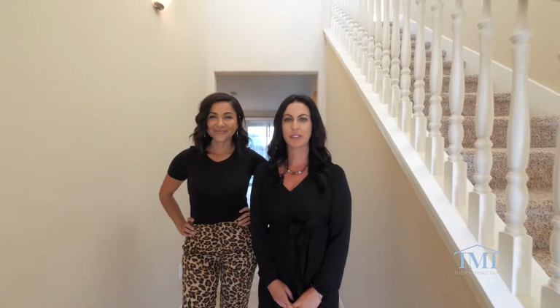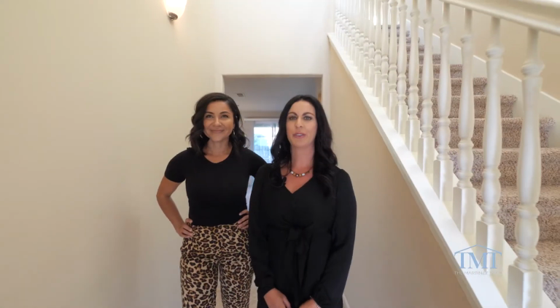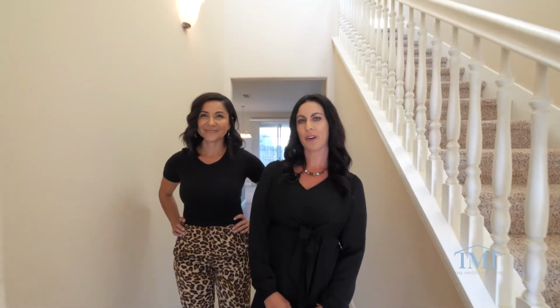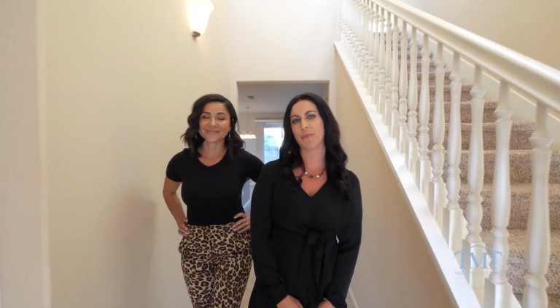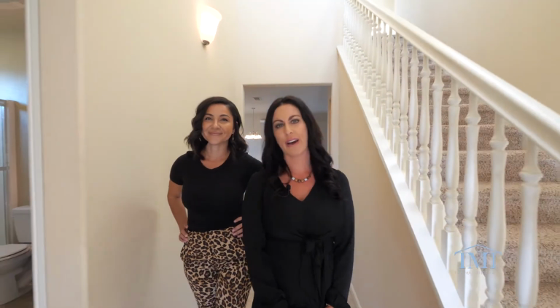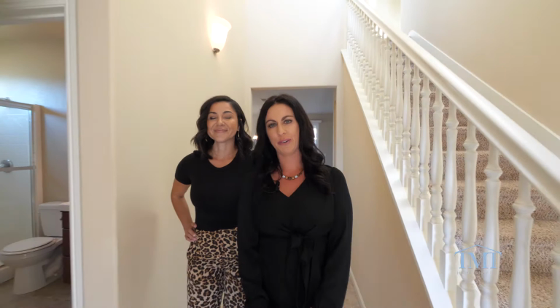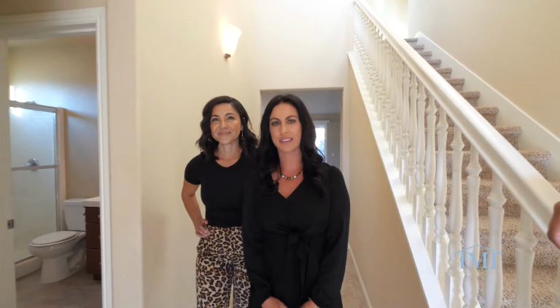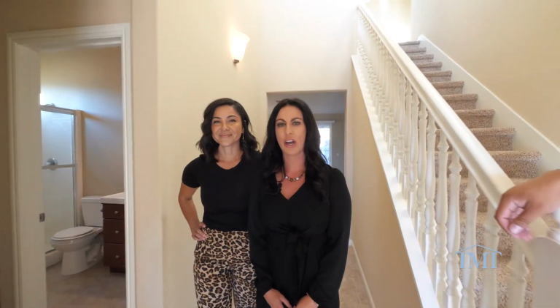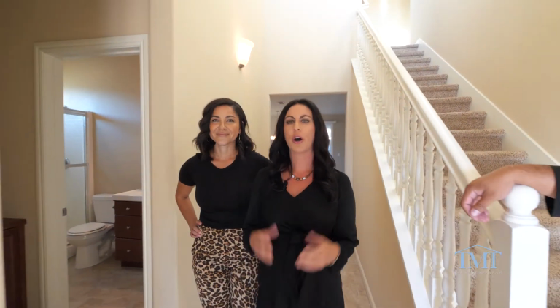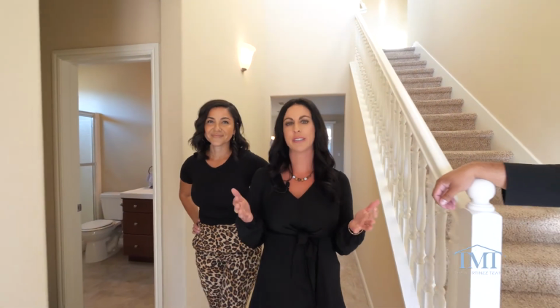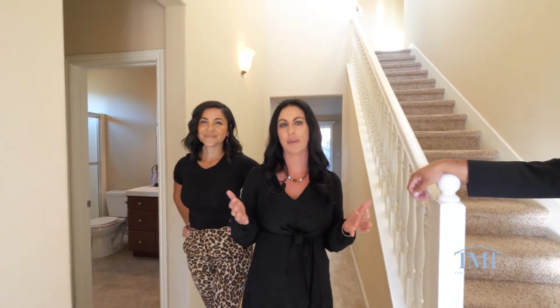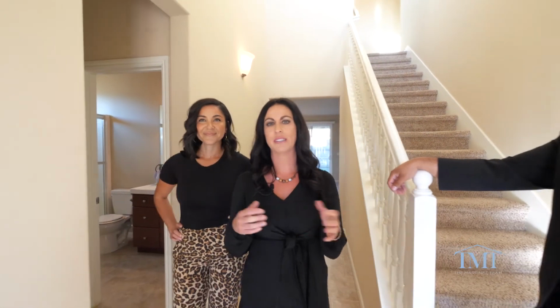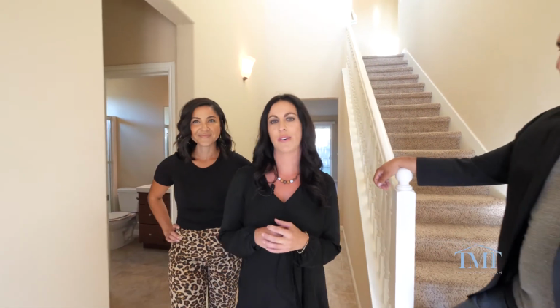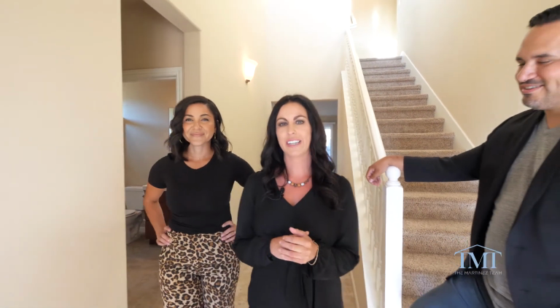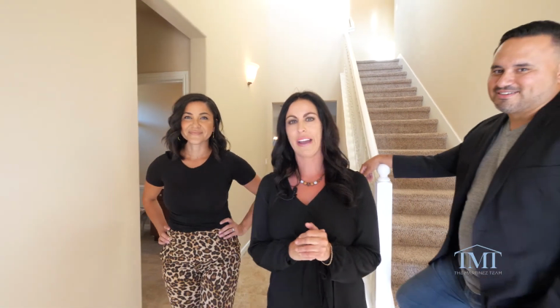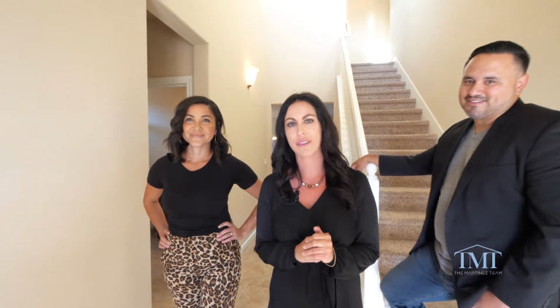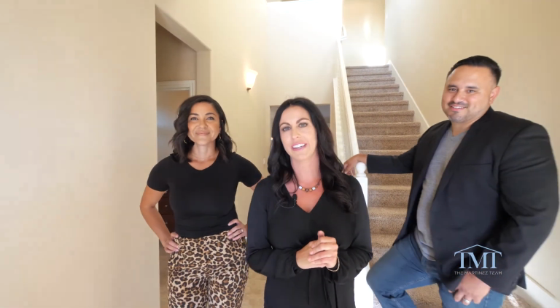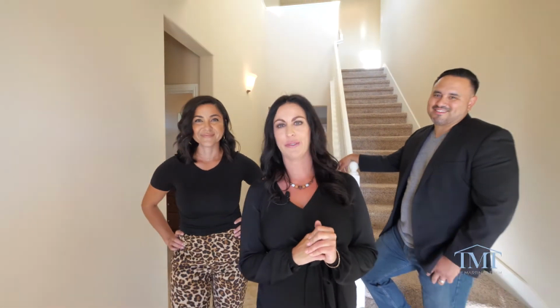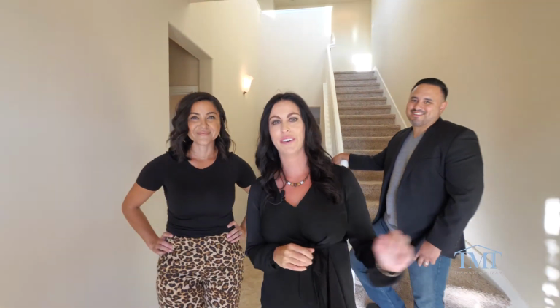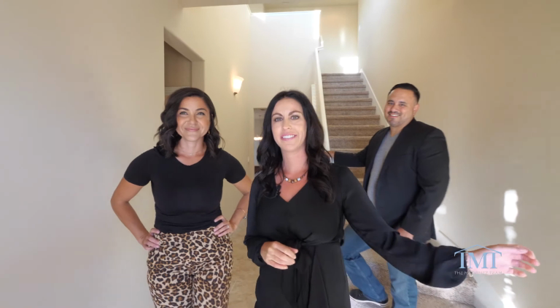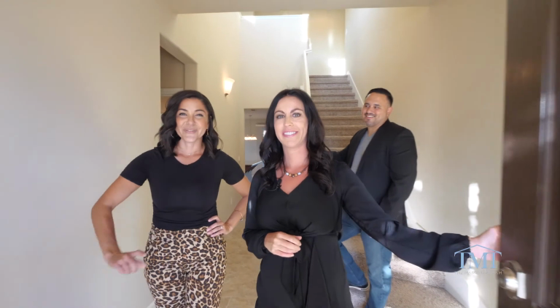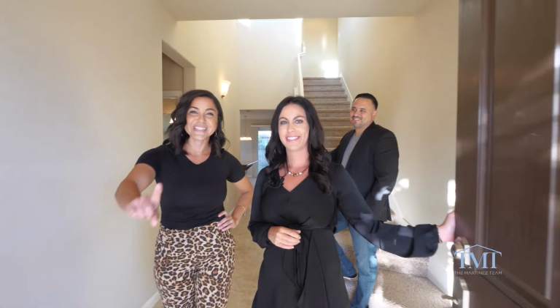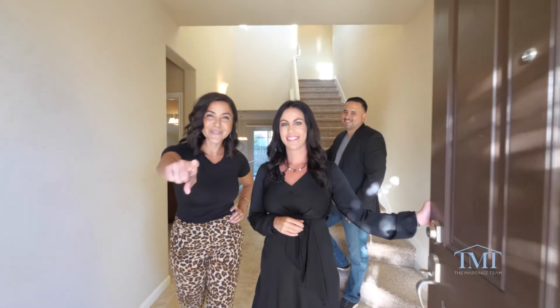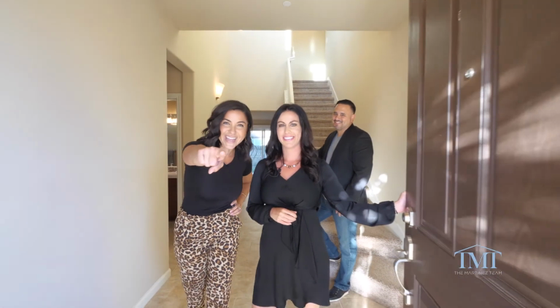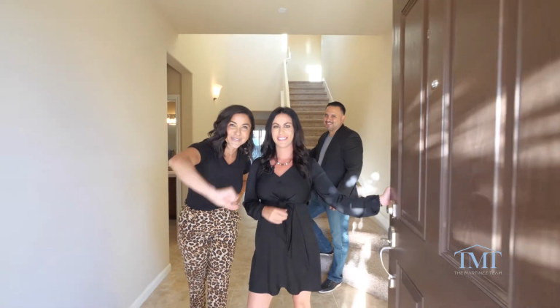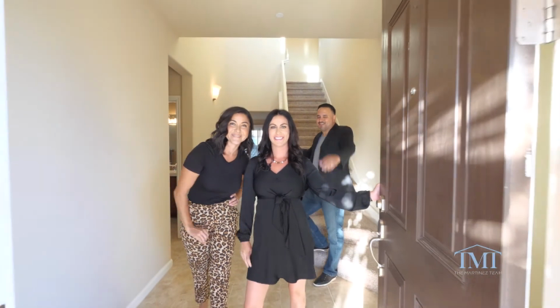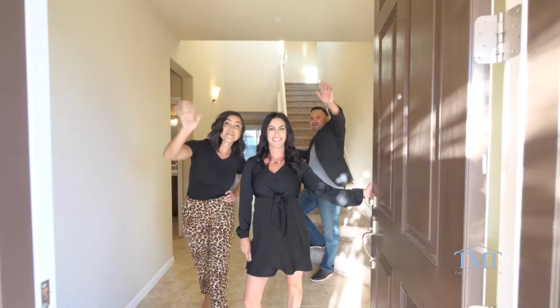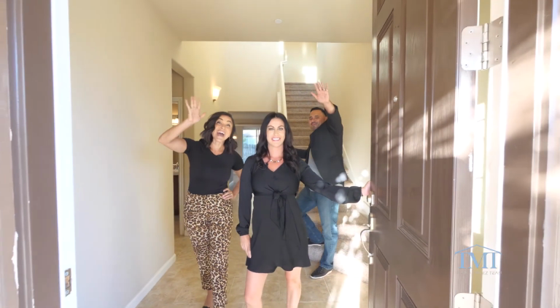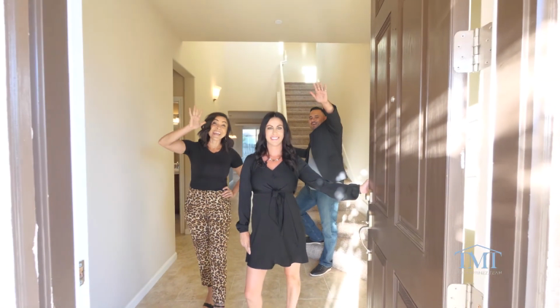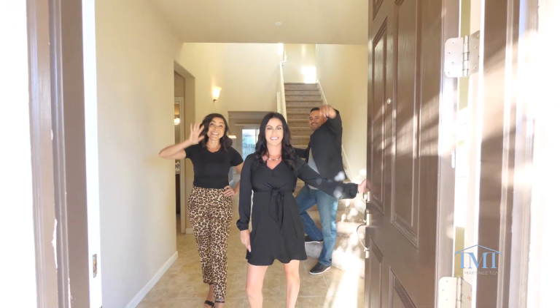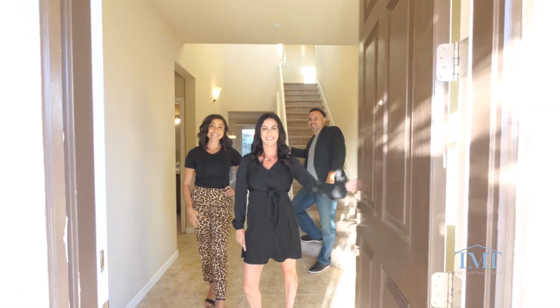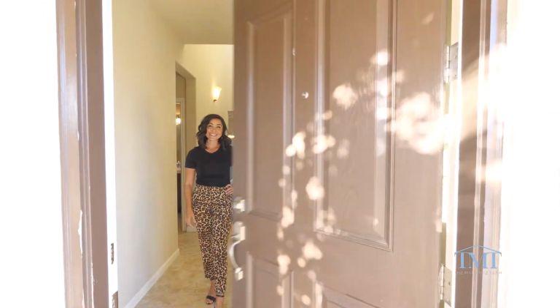Thank you for touring 3411 Marengo Avenue with us today. Call, text, or email — our team is always standing by and we would love to connect with you. We'll see you on the next one, bye everybody!